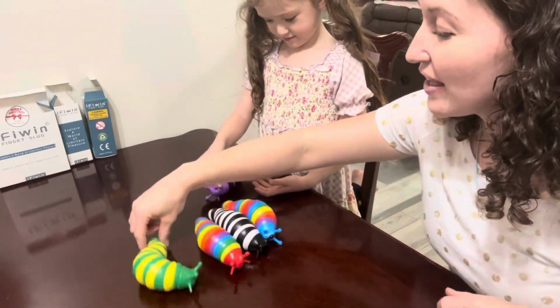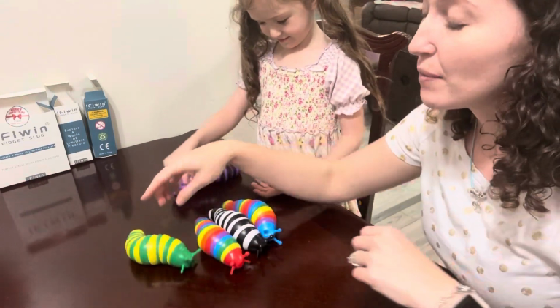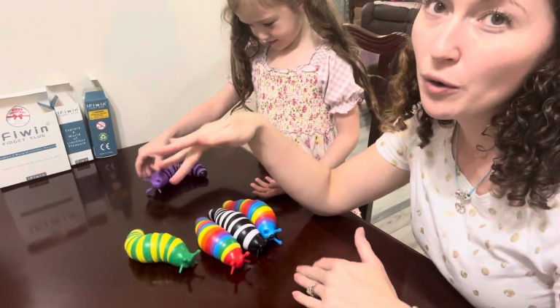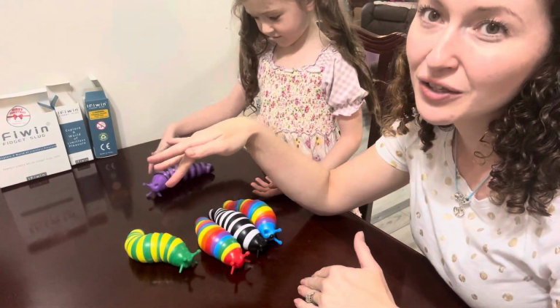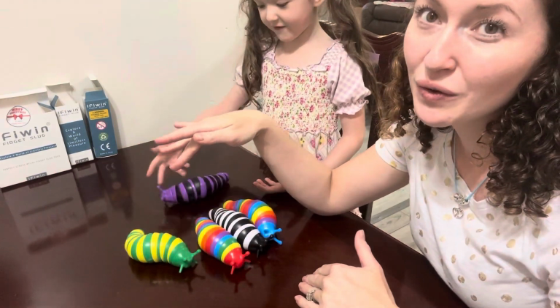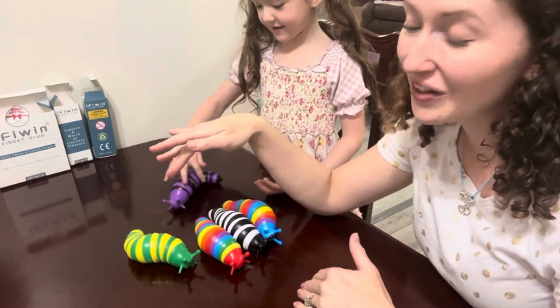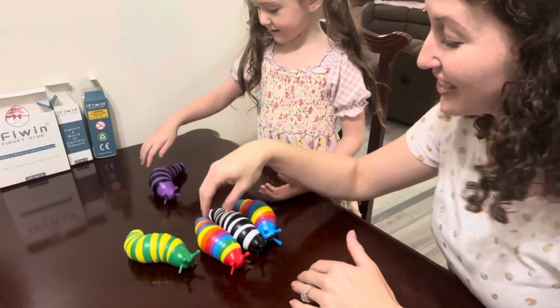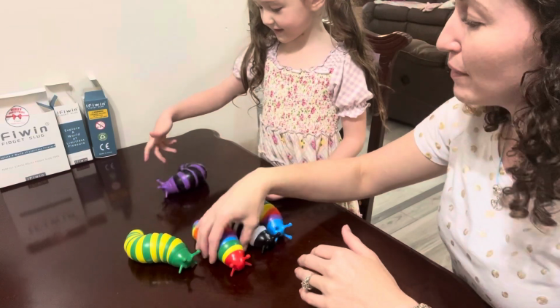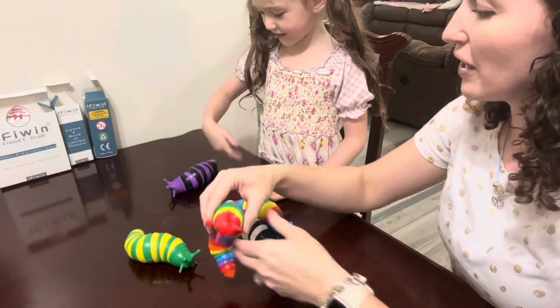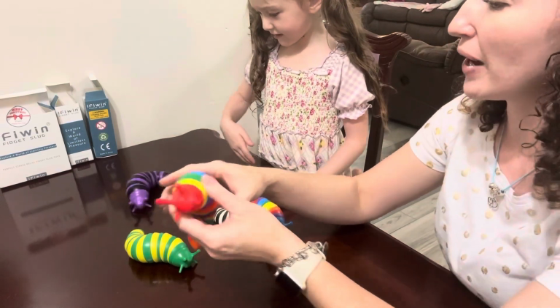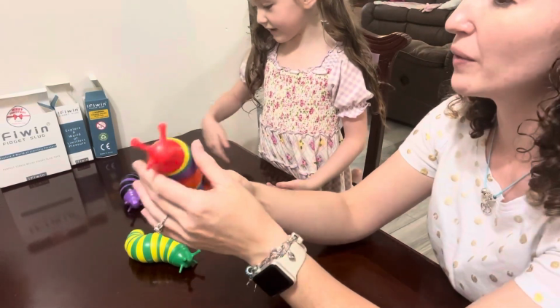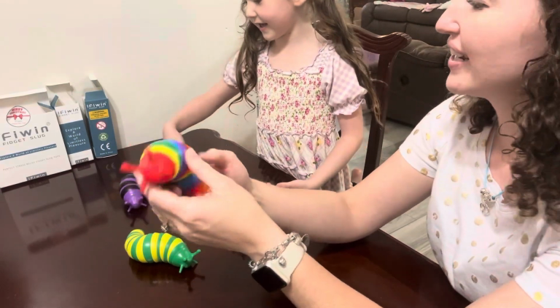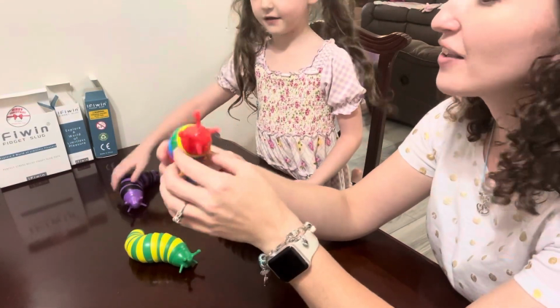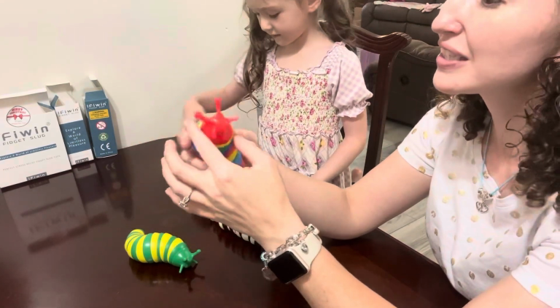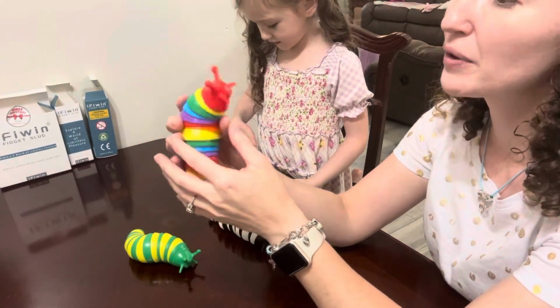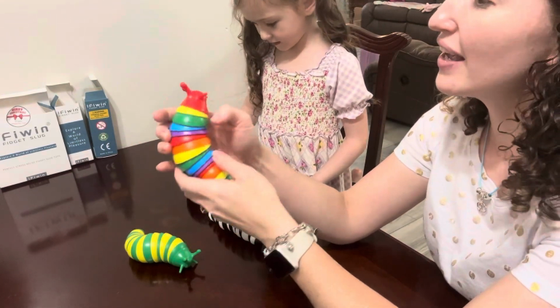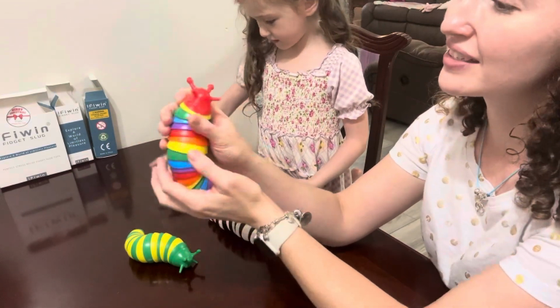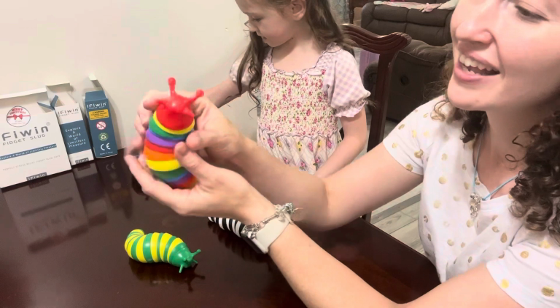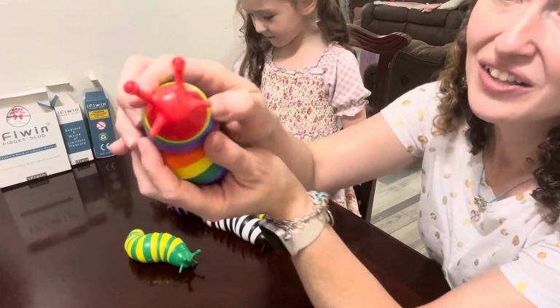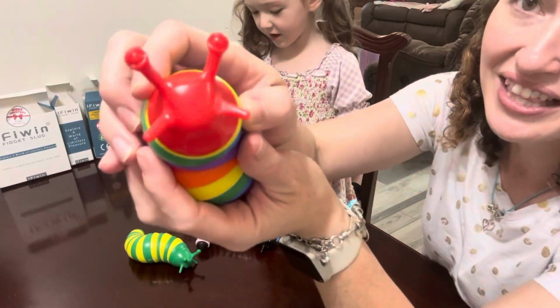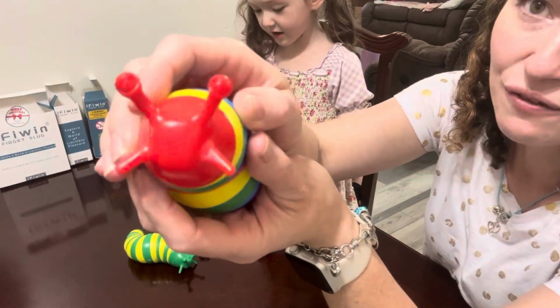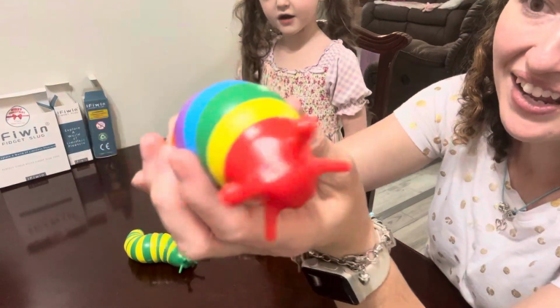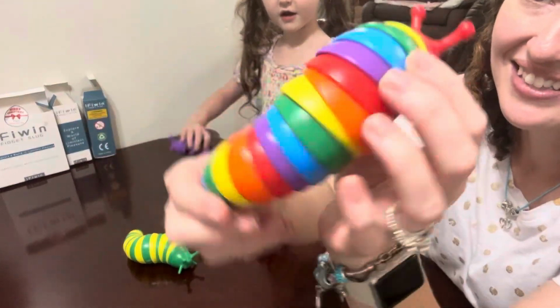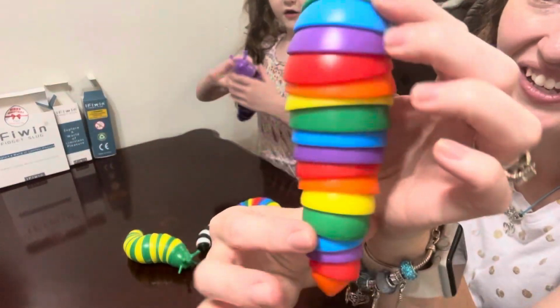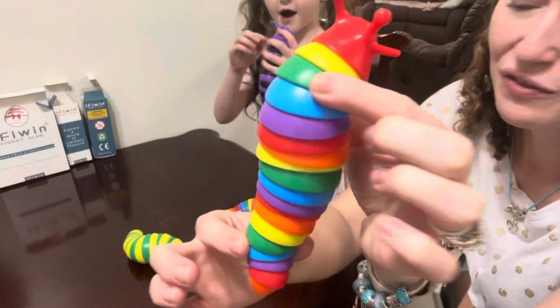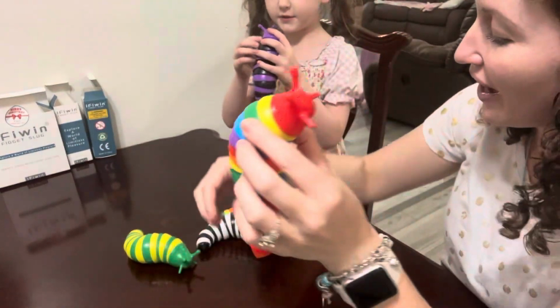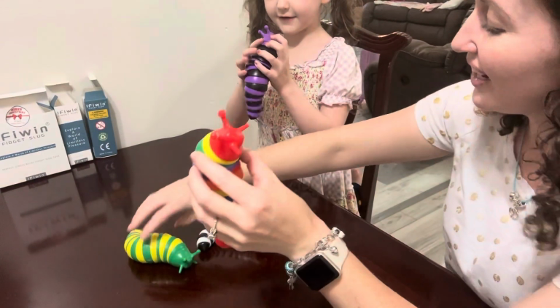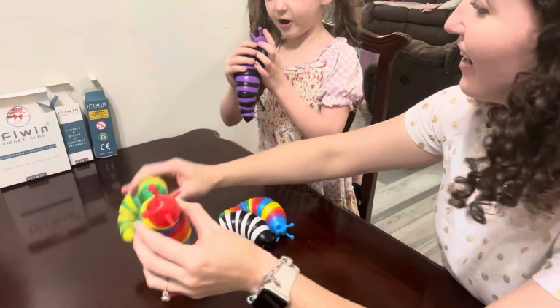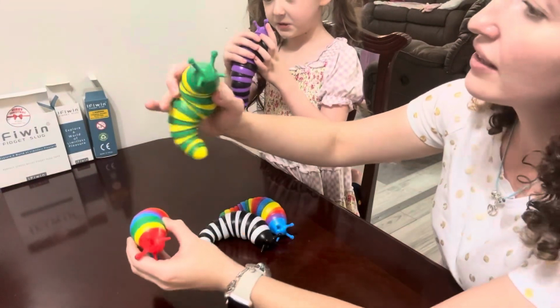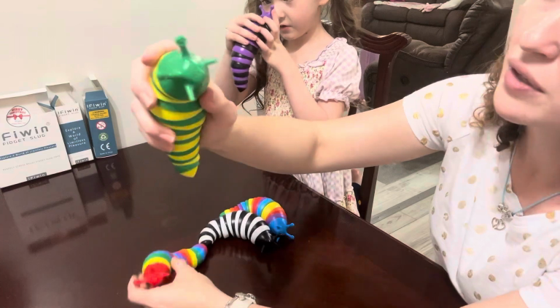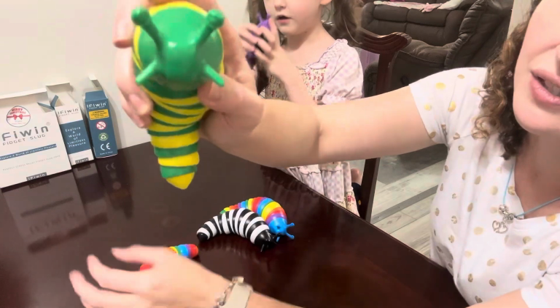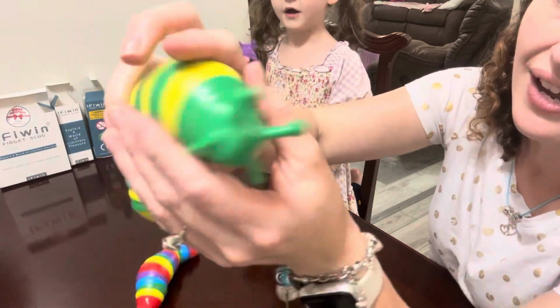They come in so many cute colors. We absolutely love the rainbow ones. They're little slippery slugs — look at that cute face, colorful body. You can see their eyes.